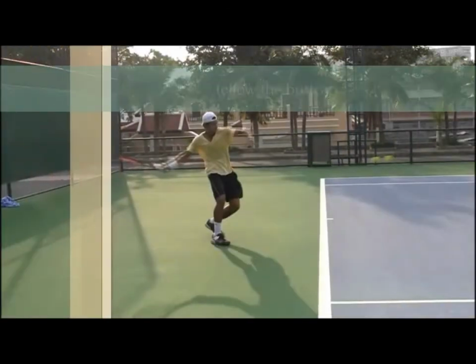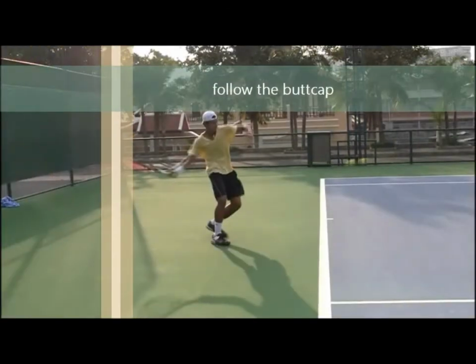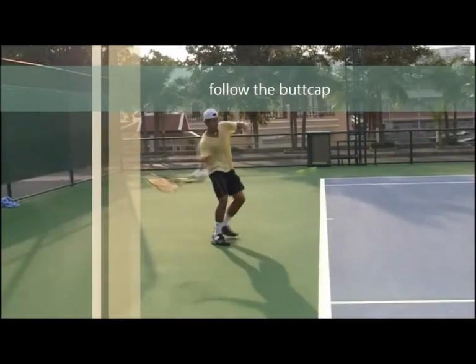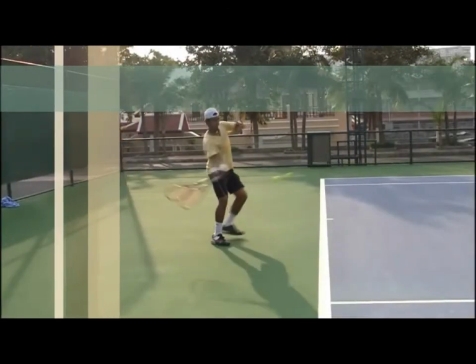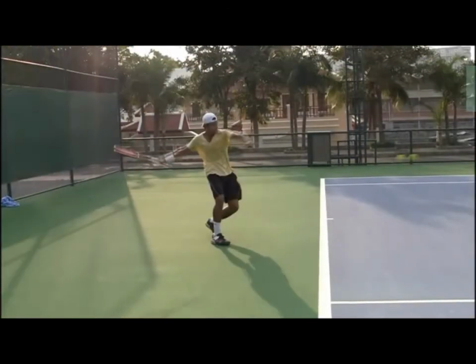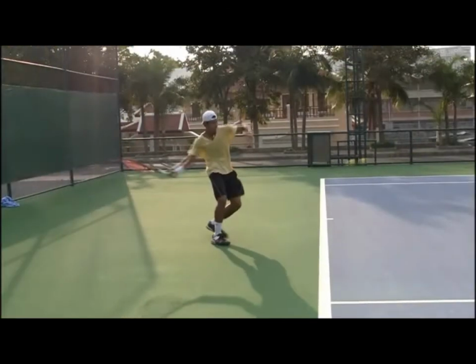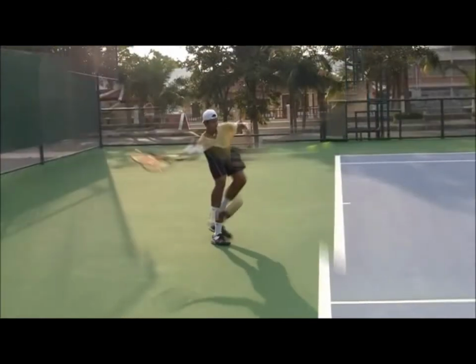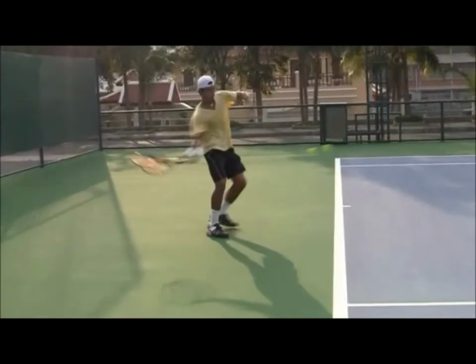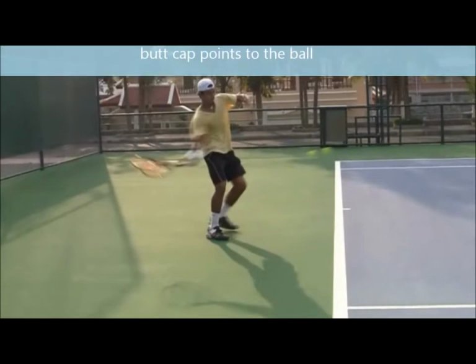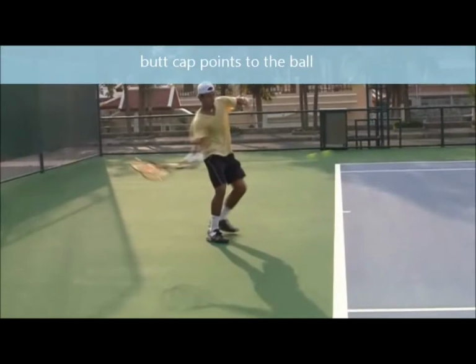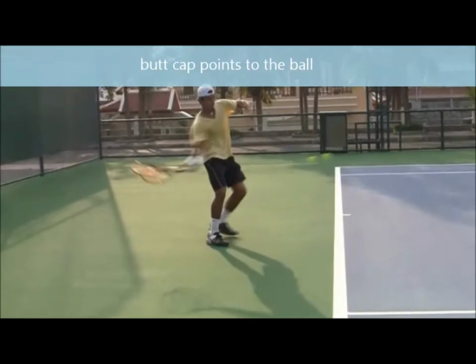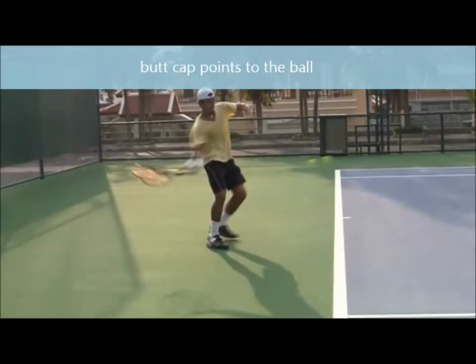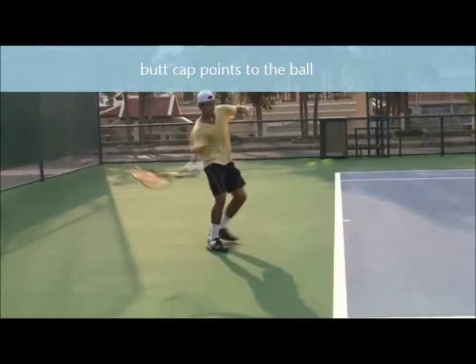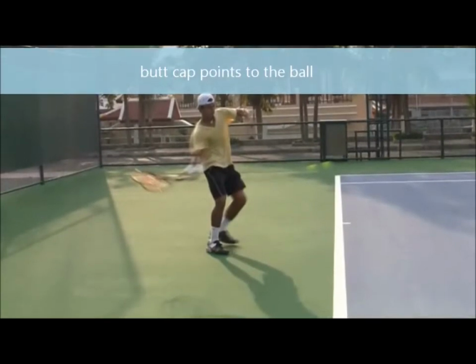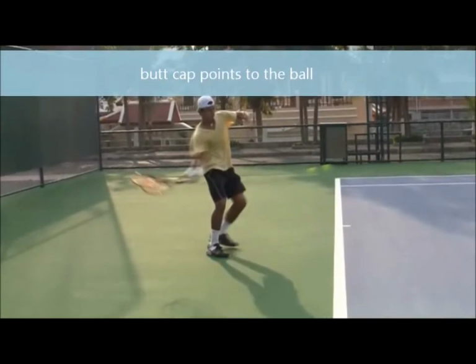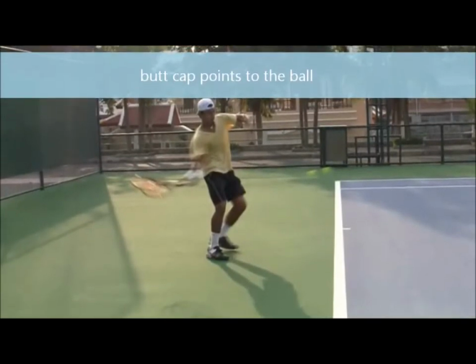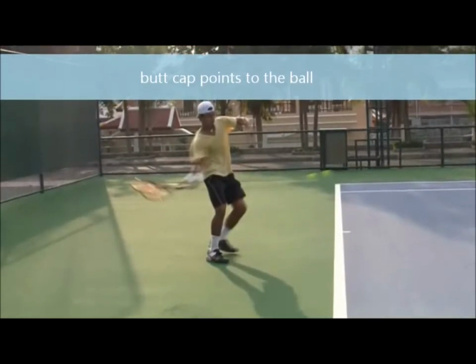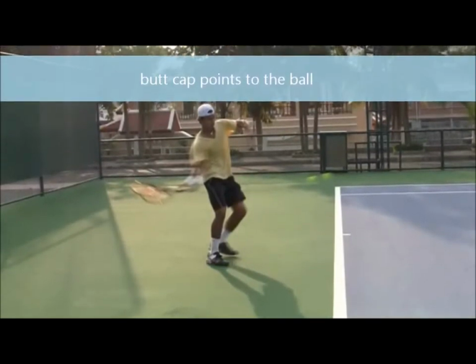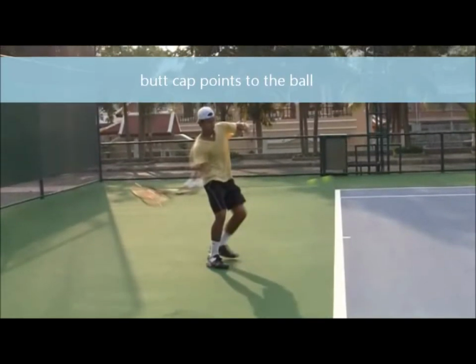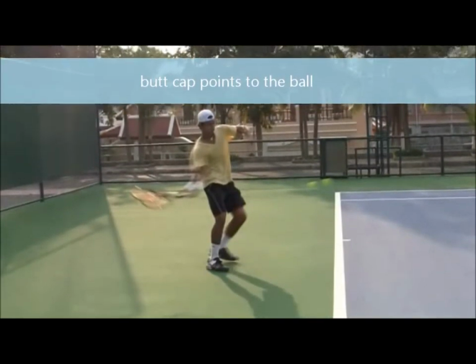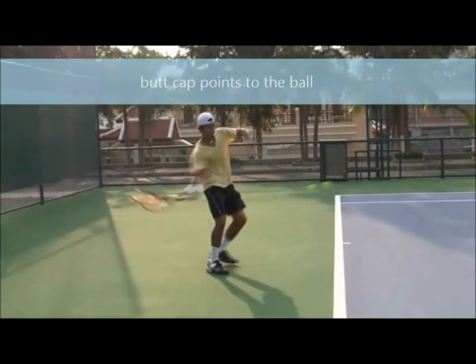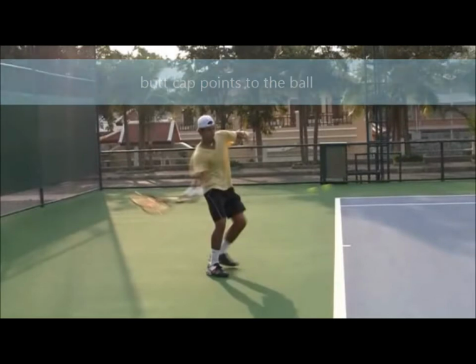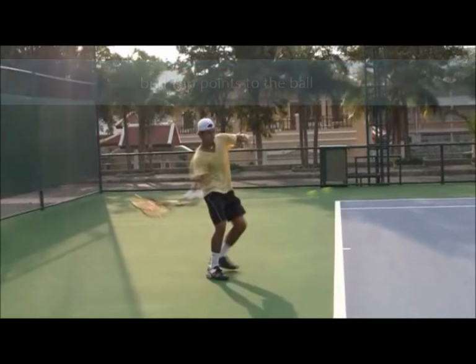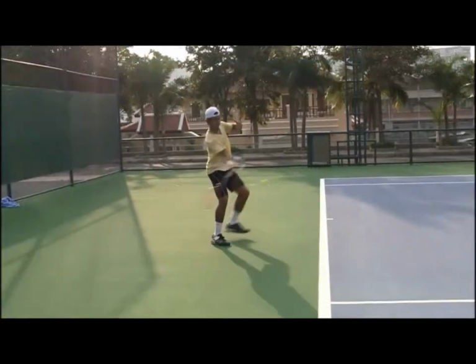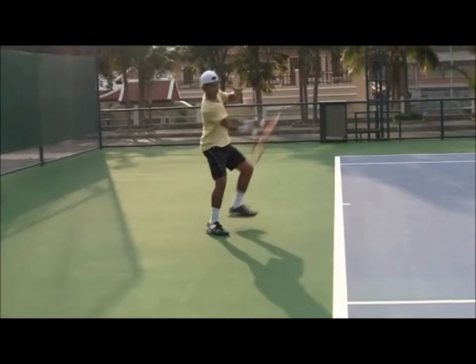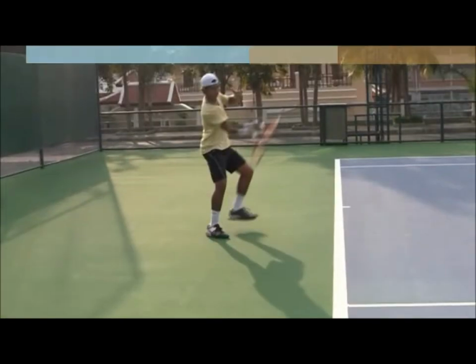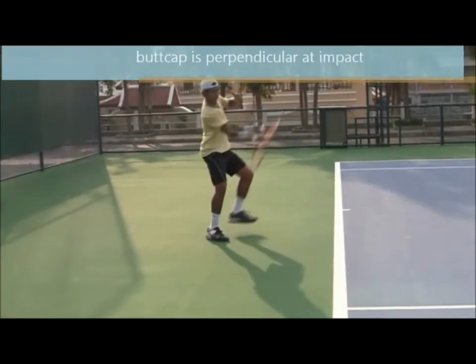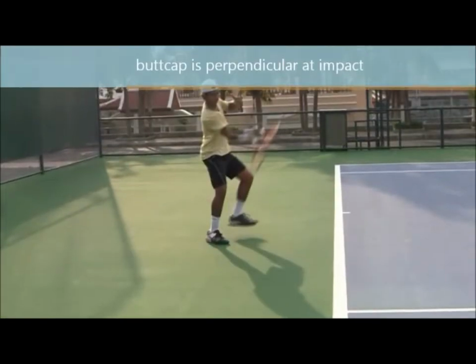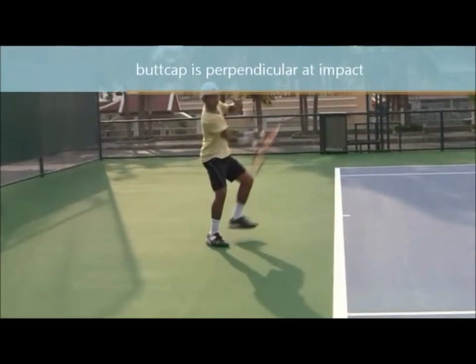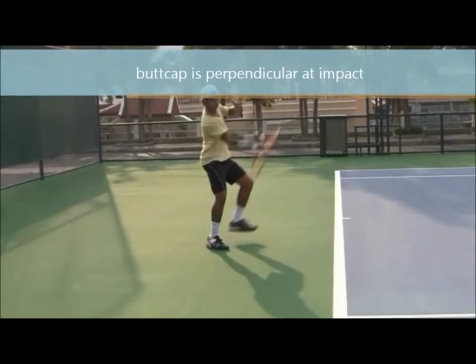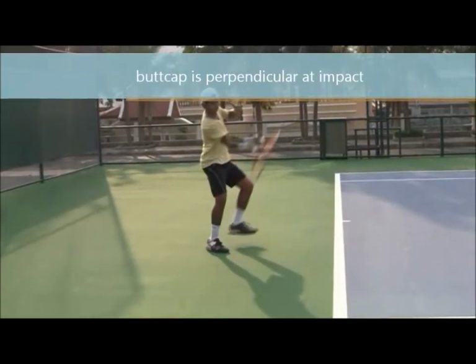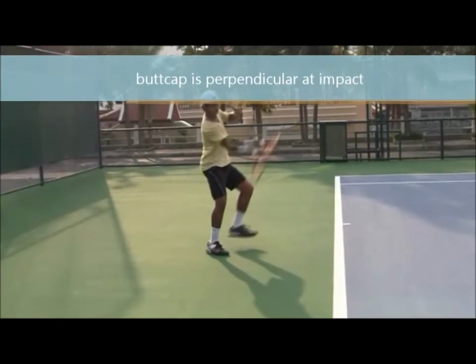Watch the swing from back to front. Notice as the hand comes forward, the butt cap points to the ball, and the racket head is lagging behind the shot. On impact, the butt cap is perpendicular to the ball.